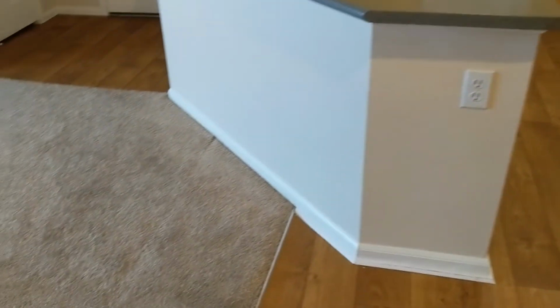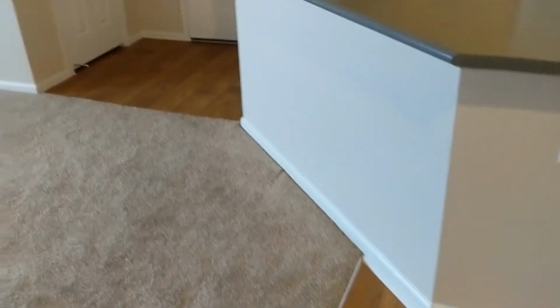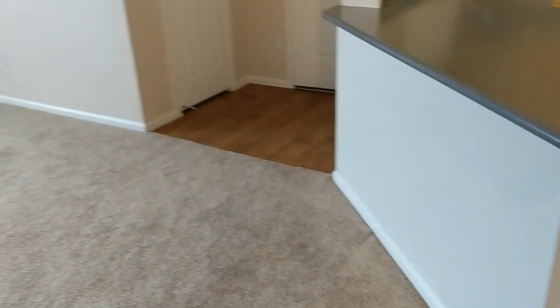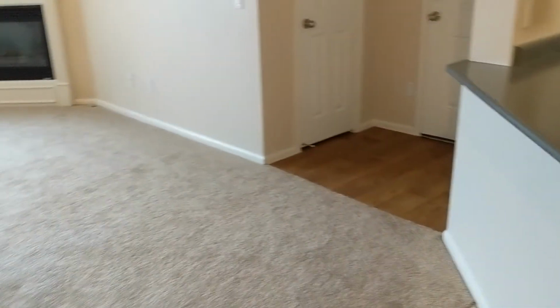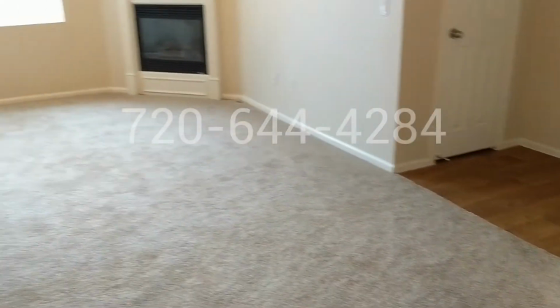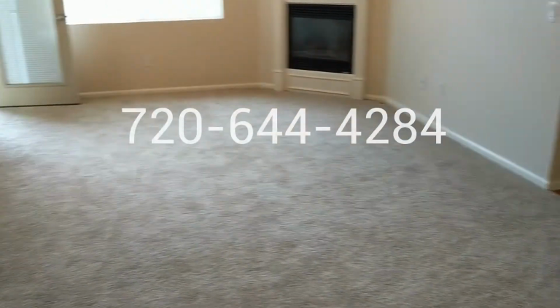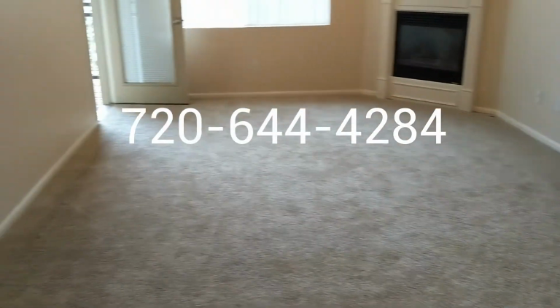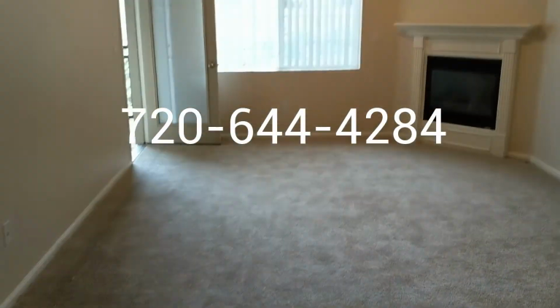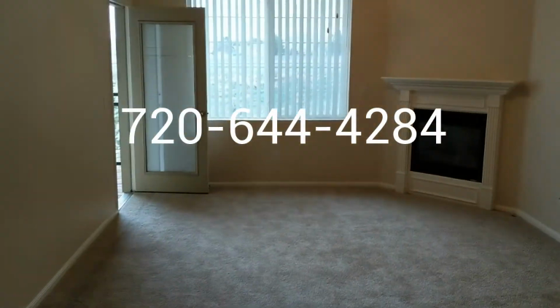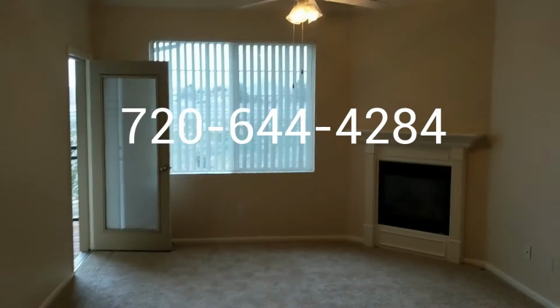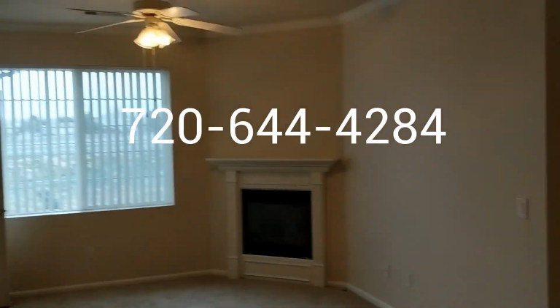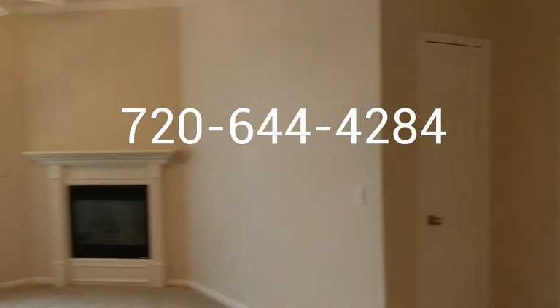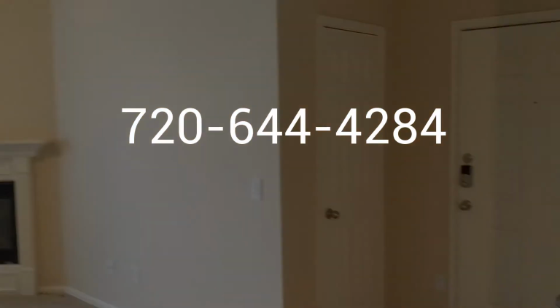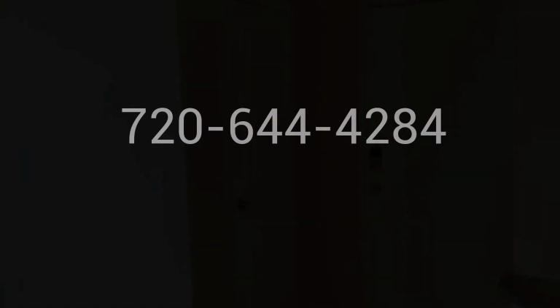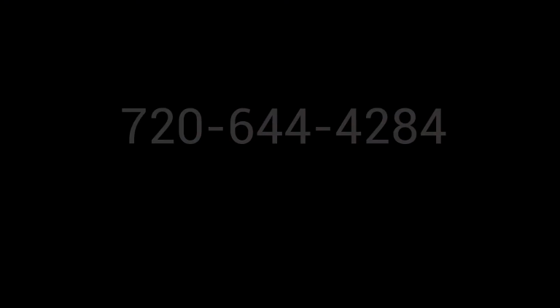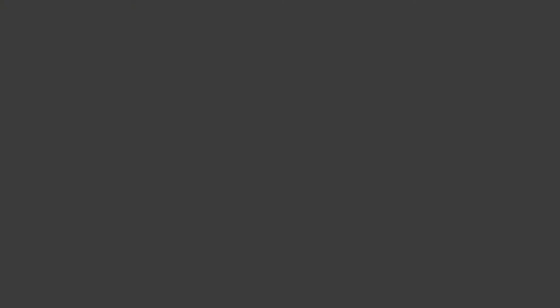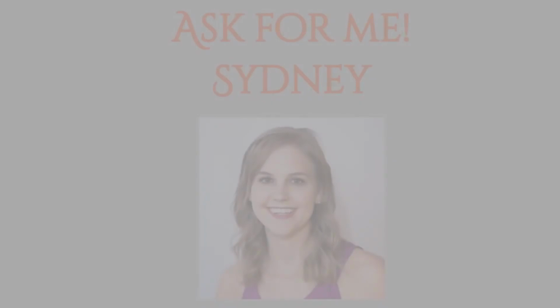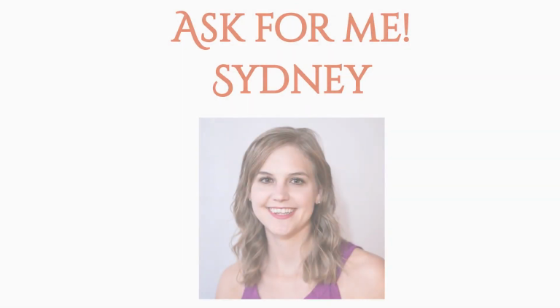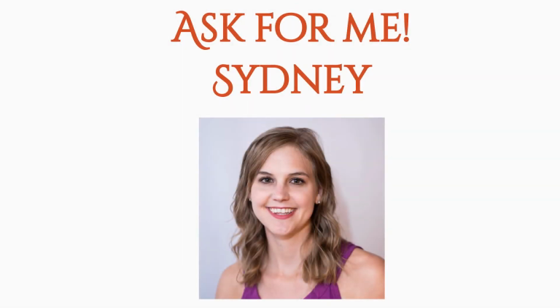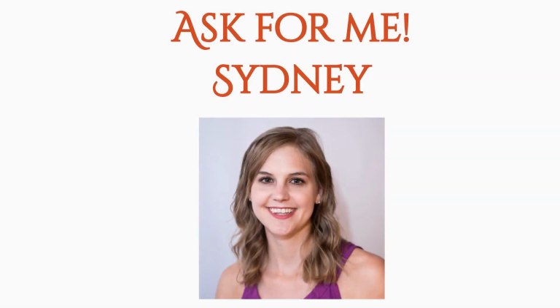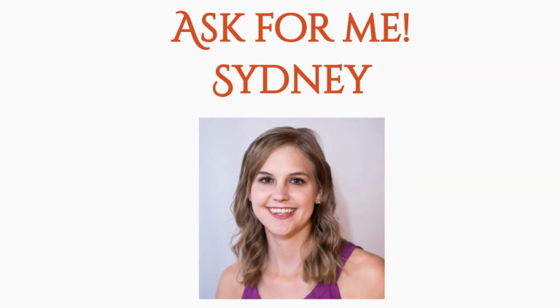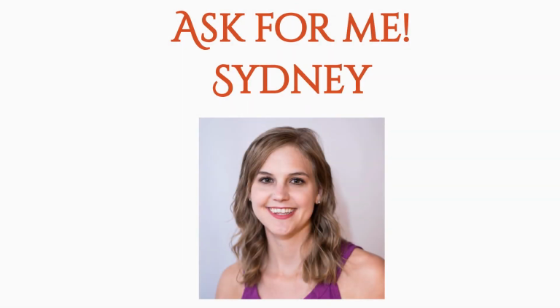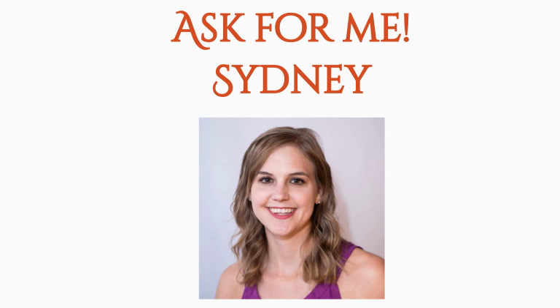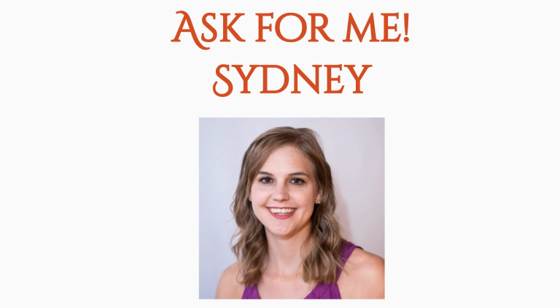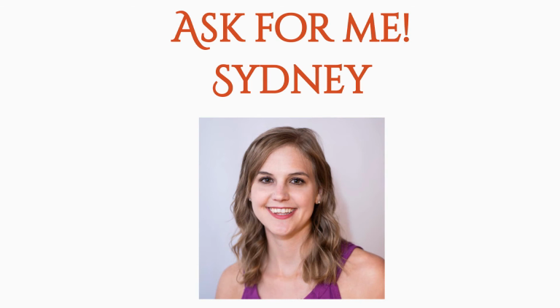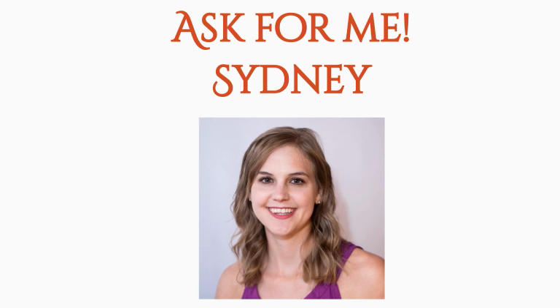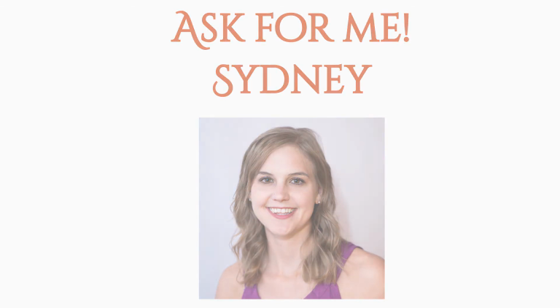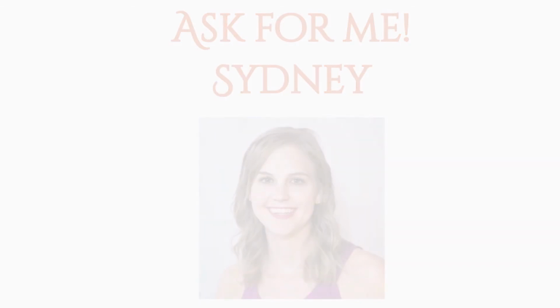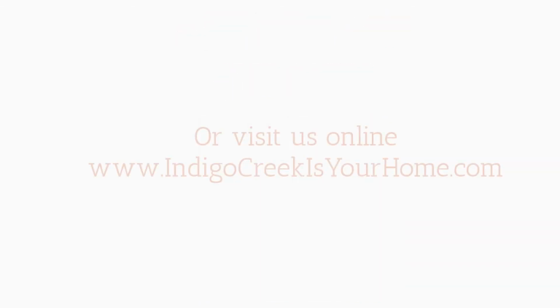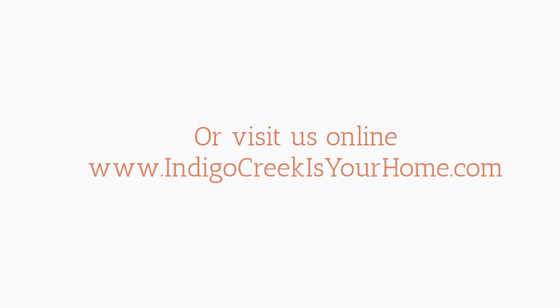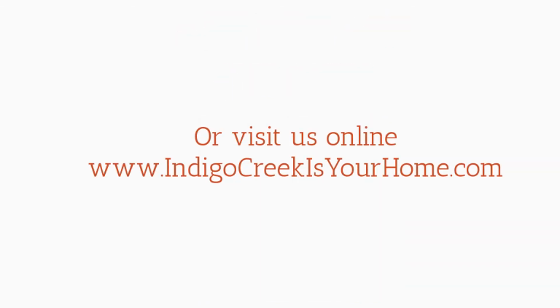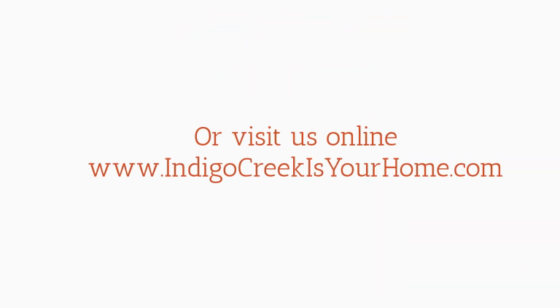Listen guys, this apartment will go fast. So call today: 720-644-4284, and be sure to ask for me. I'm Sydney. I look forward to meeting you virtually soon.